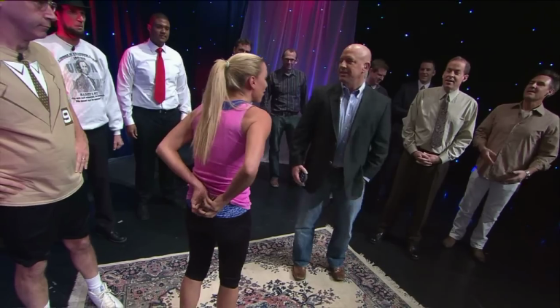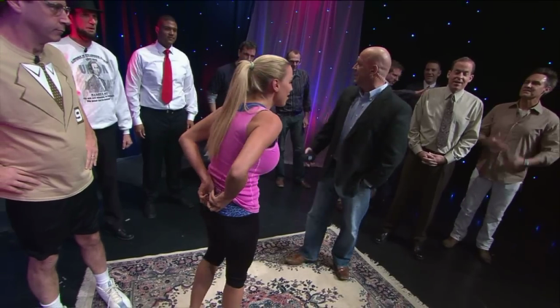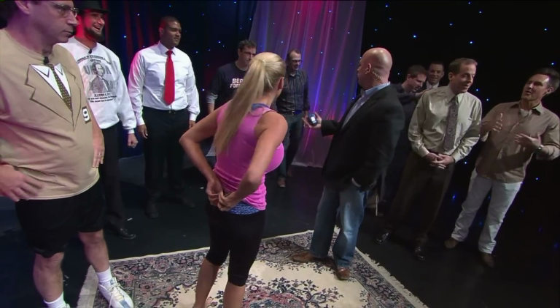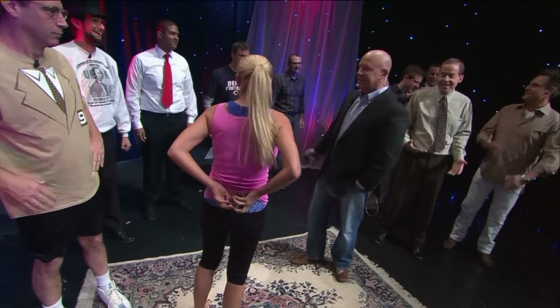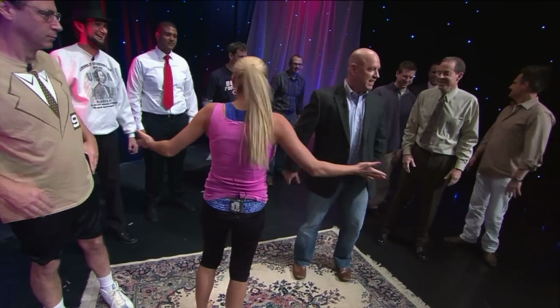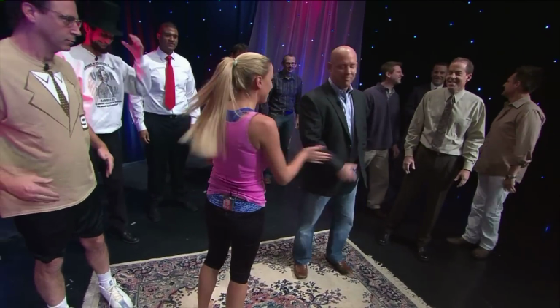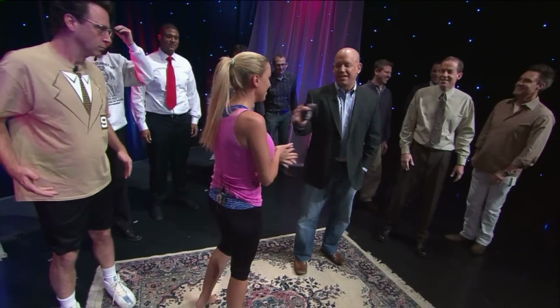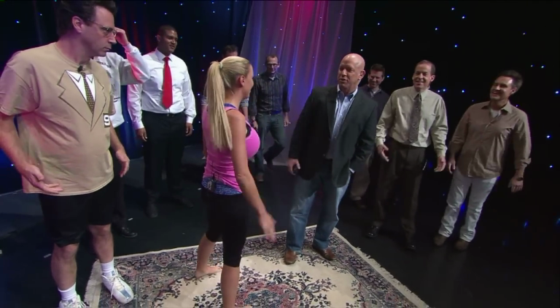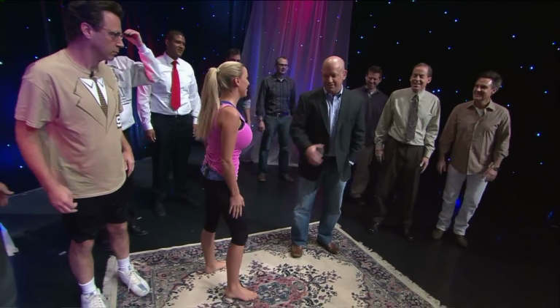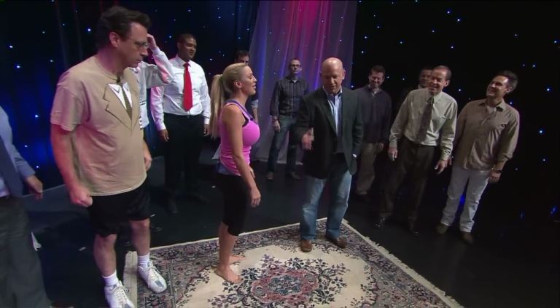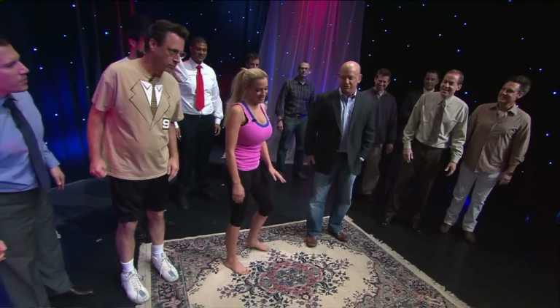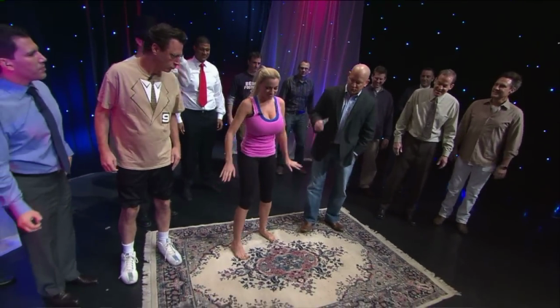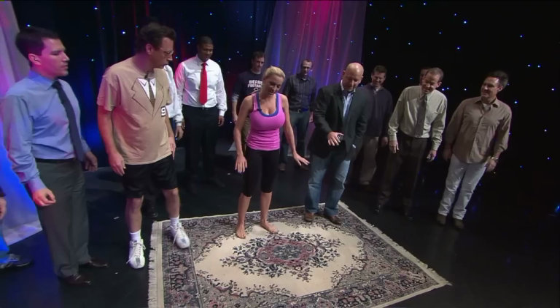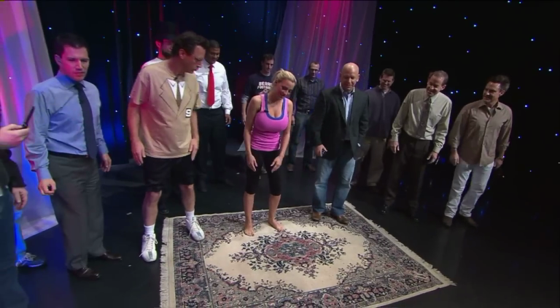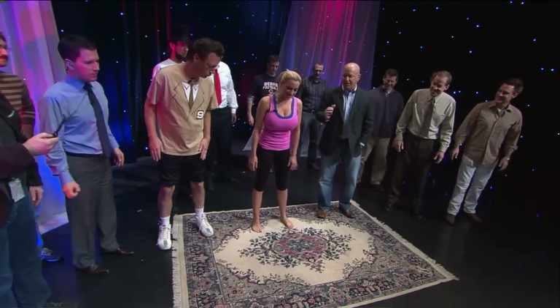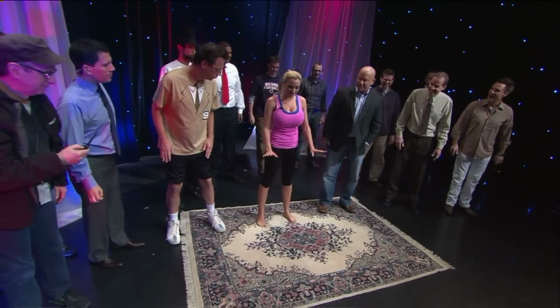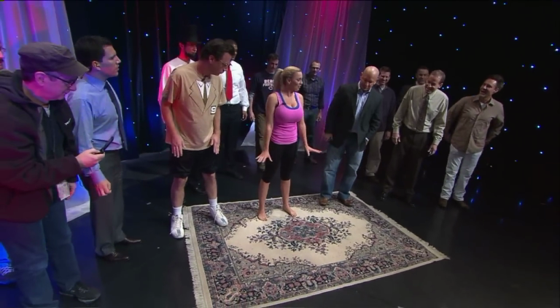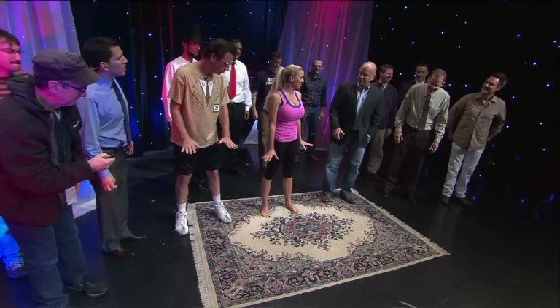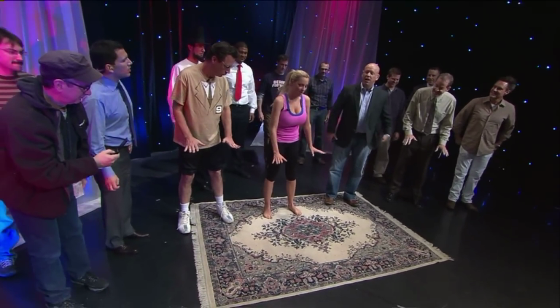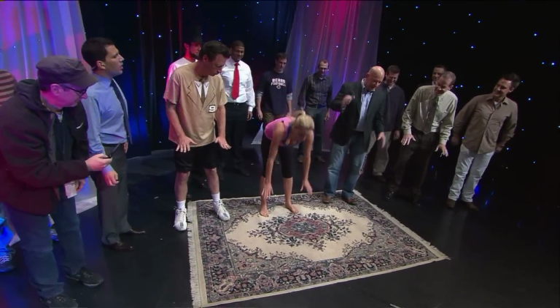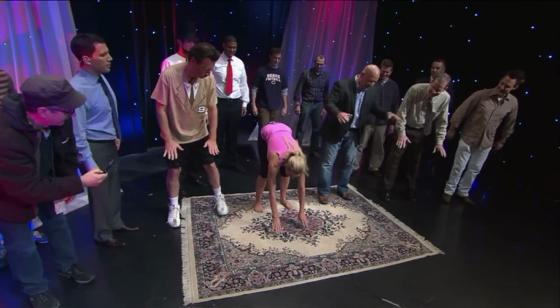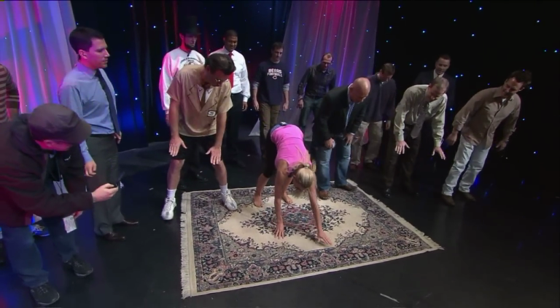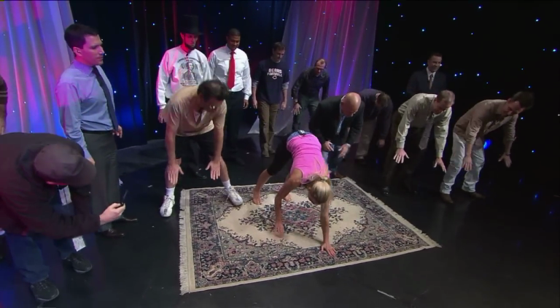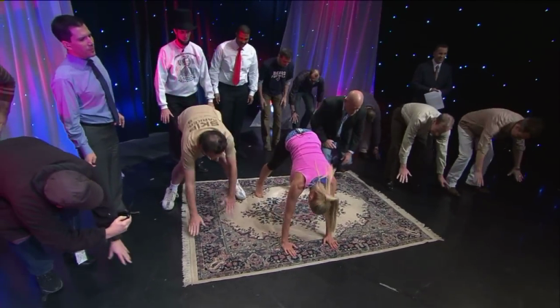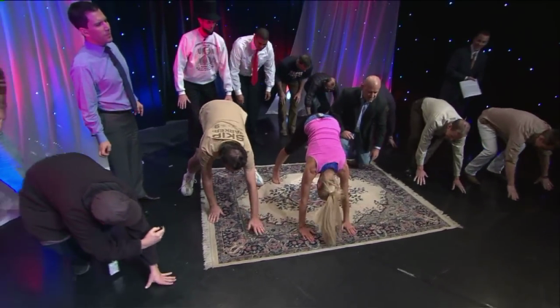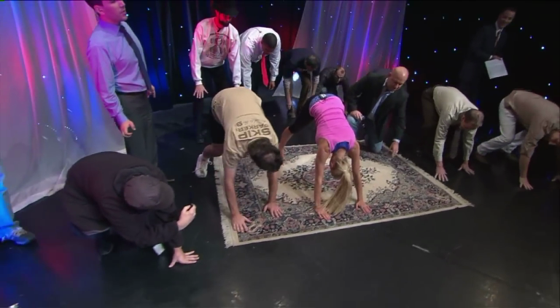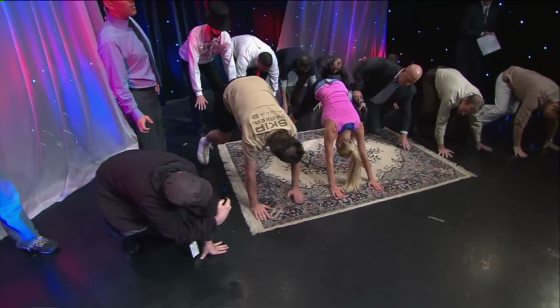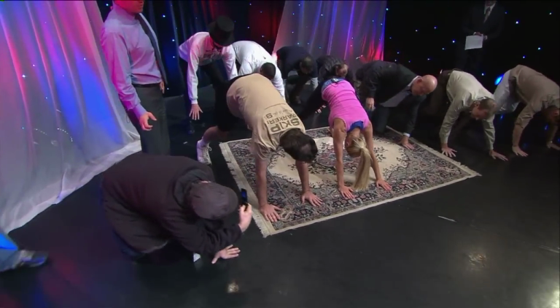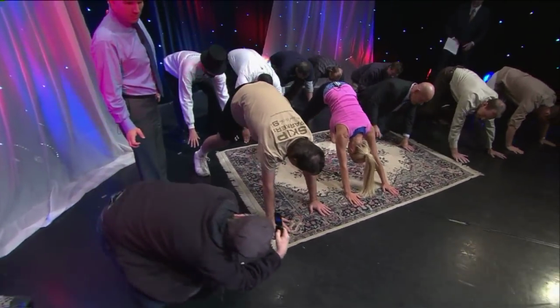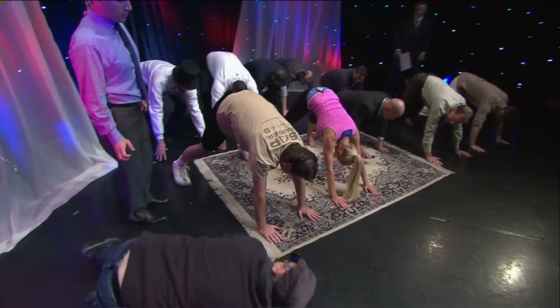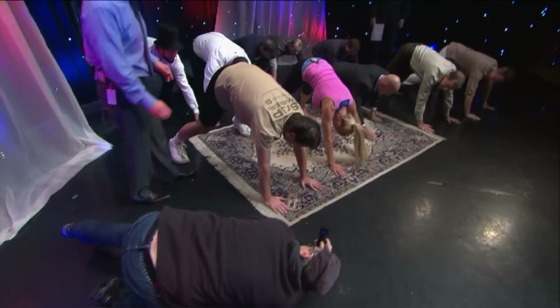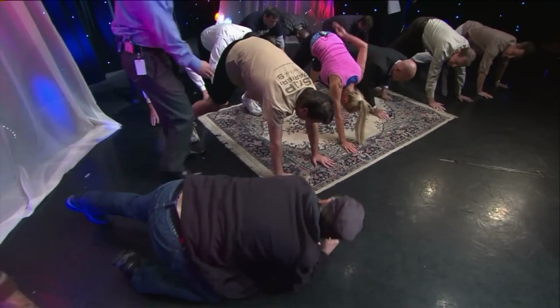We didn't have an easier one? Have one where we all lay down on our back — downward facing dog. All right, everyone down. Downward facing dog — and this is going to stretch out the back.